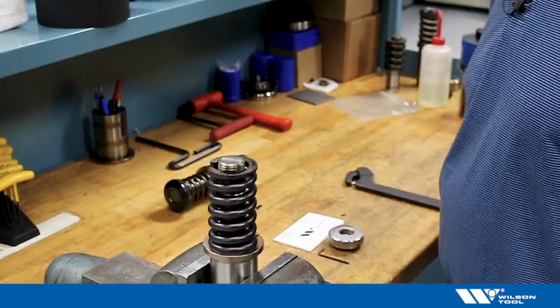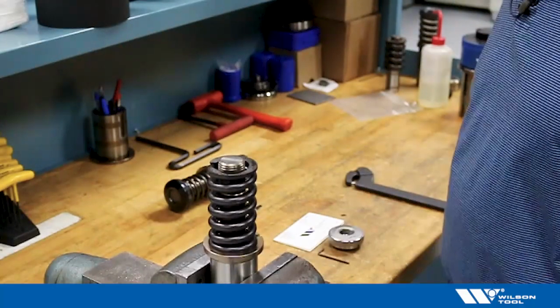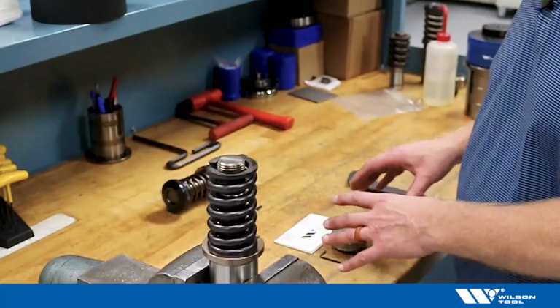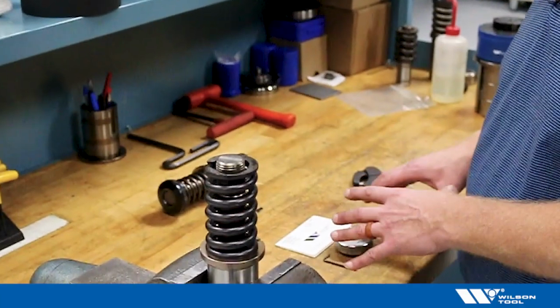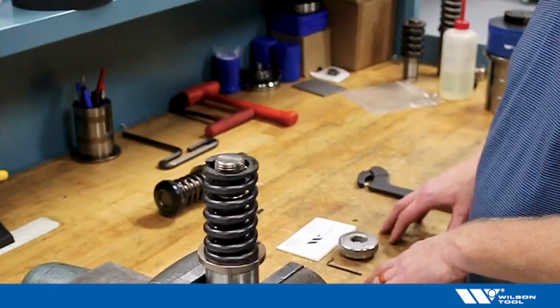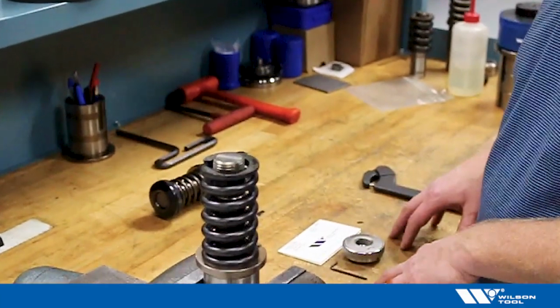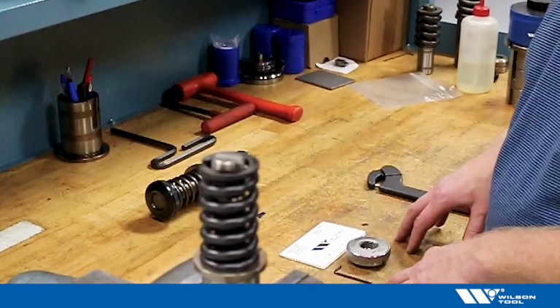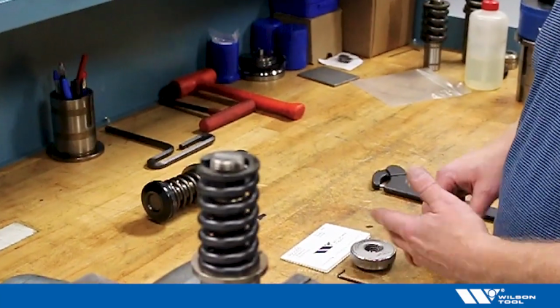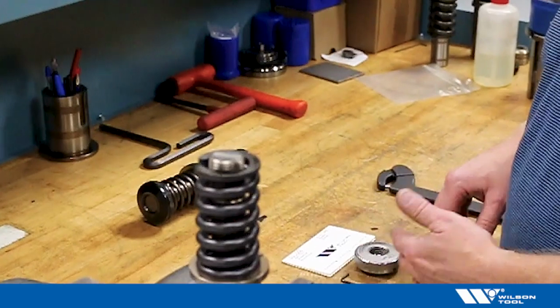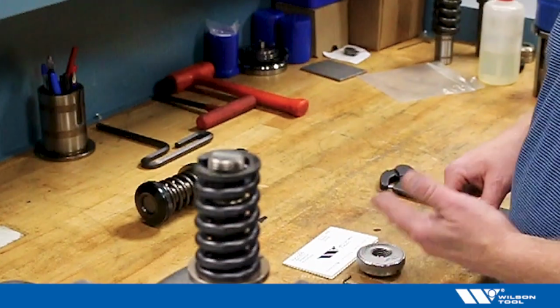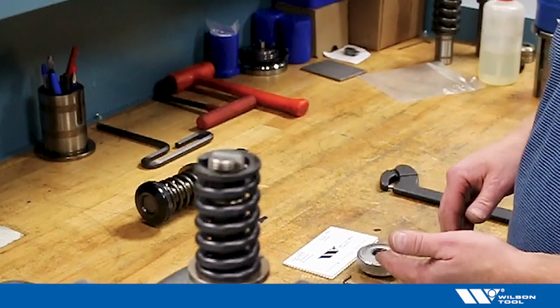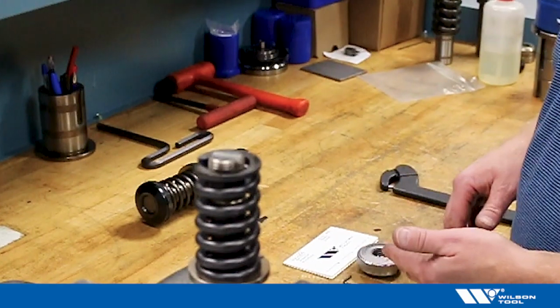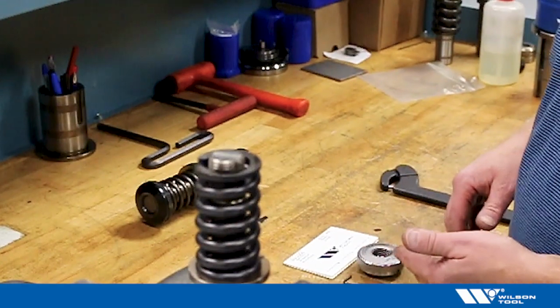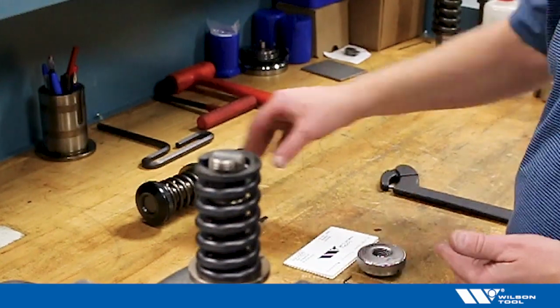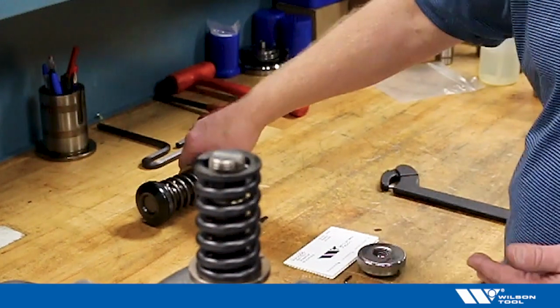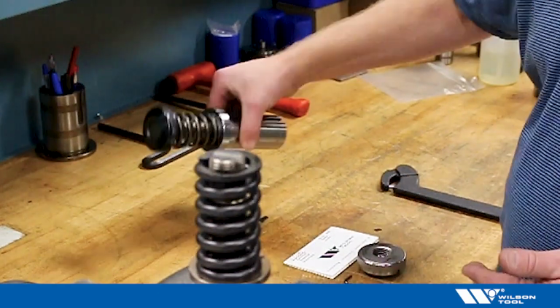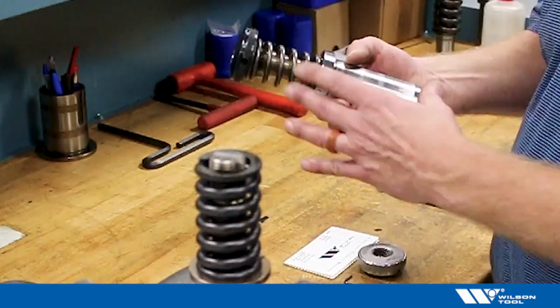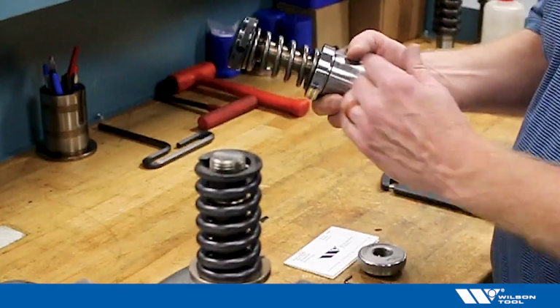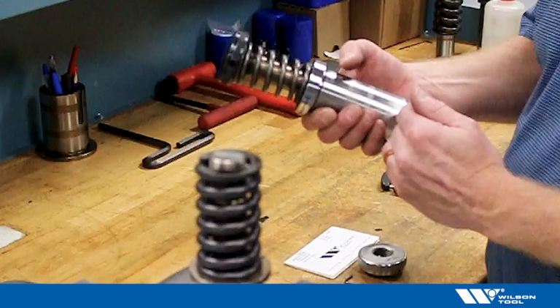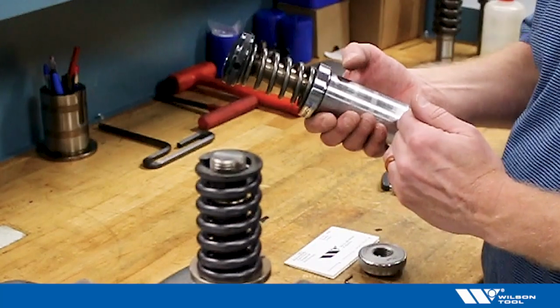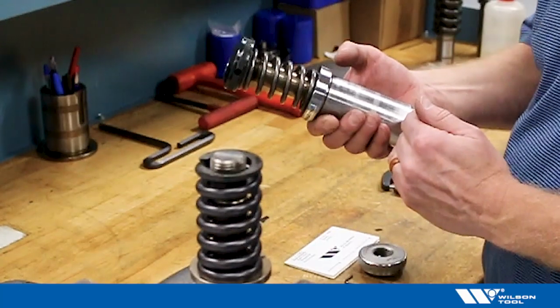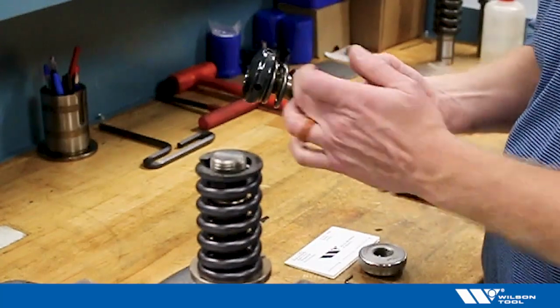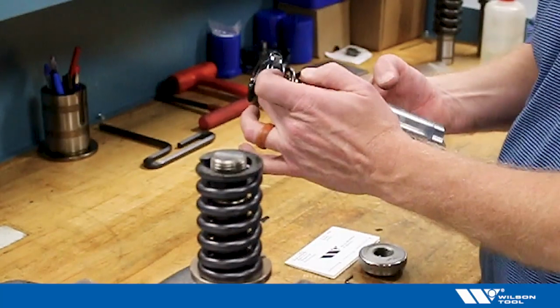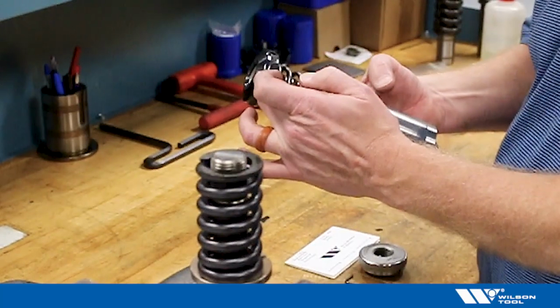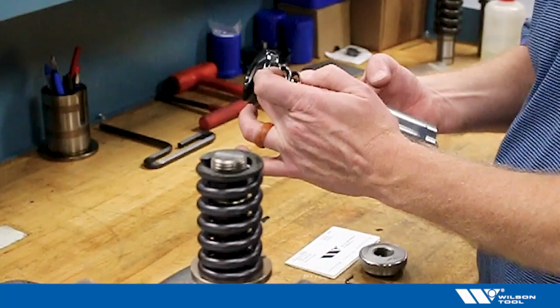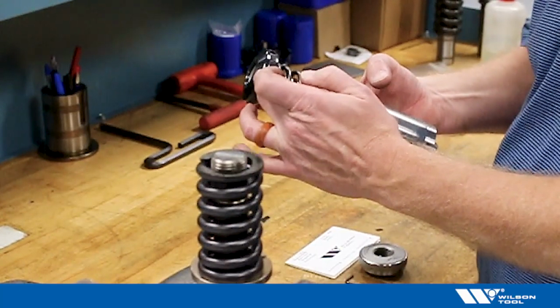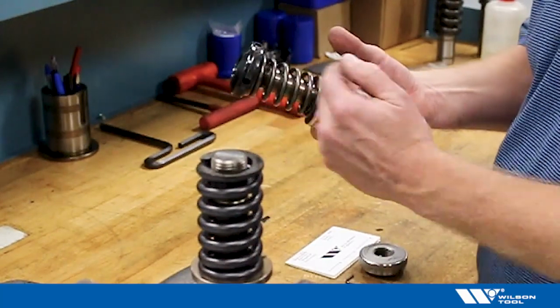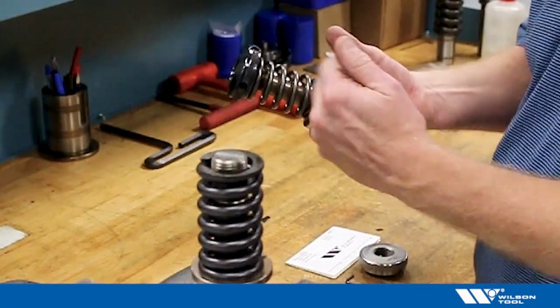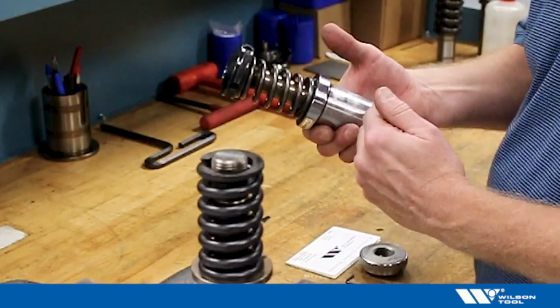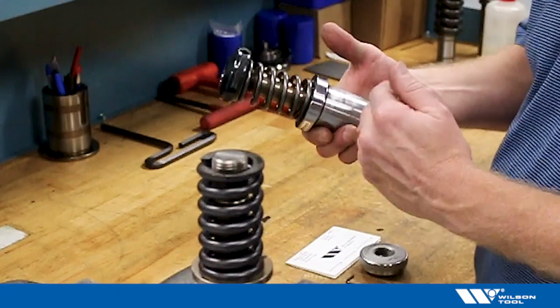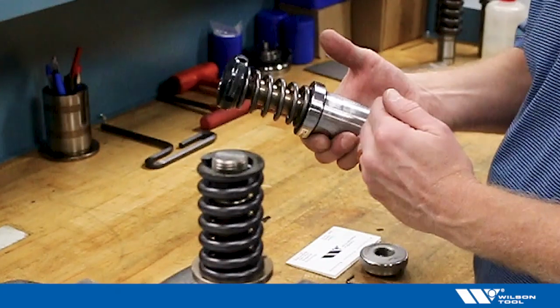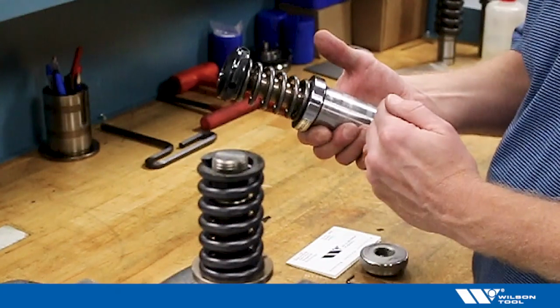I'd like to talk about the EZ-Set punch head from Wilson Tool, what it's used for and how it's installed. The EZ-Set punch head is used to replace the standard punch head on thick turret or thin turret B station forming tools.